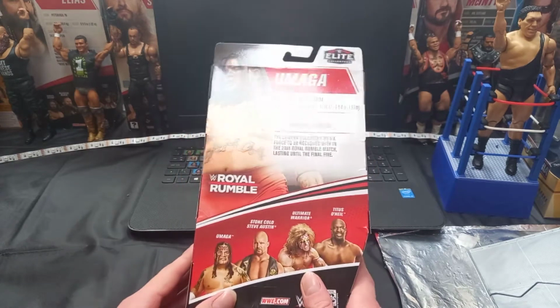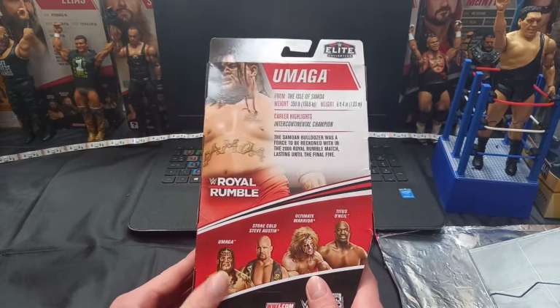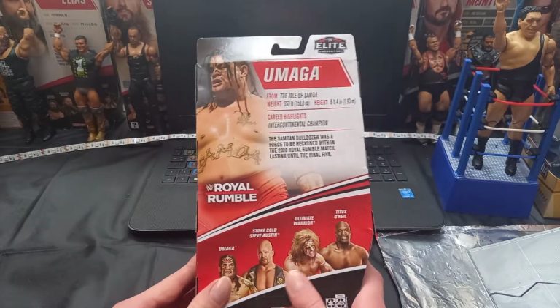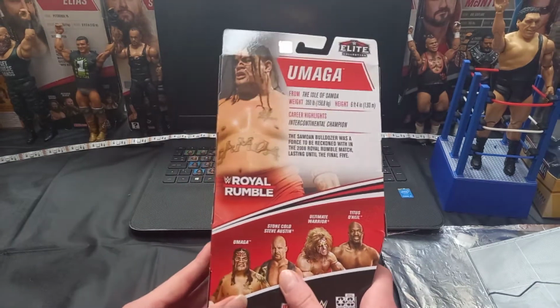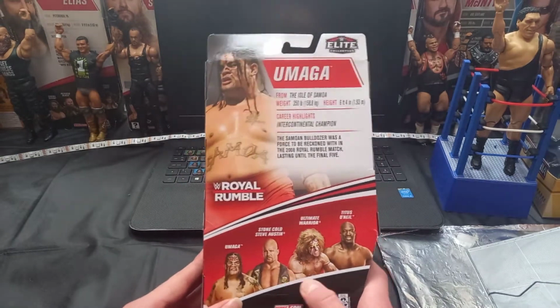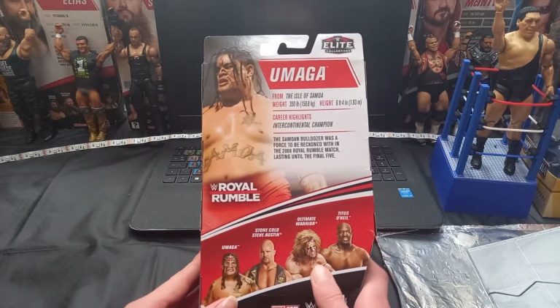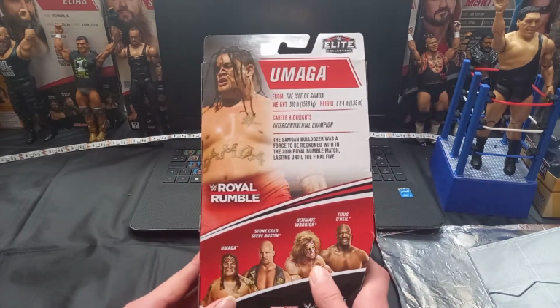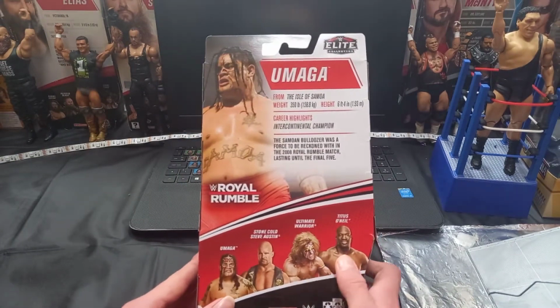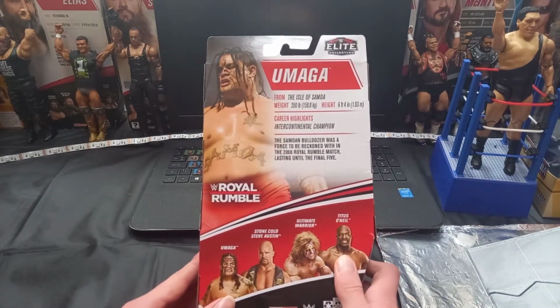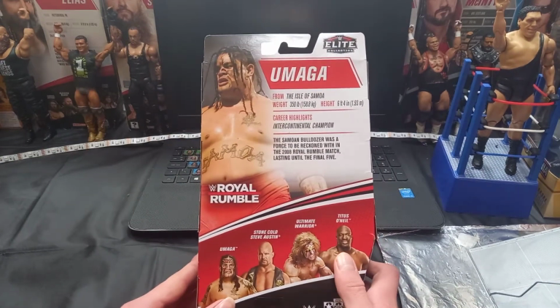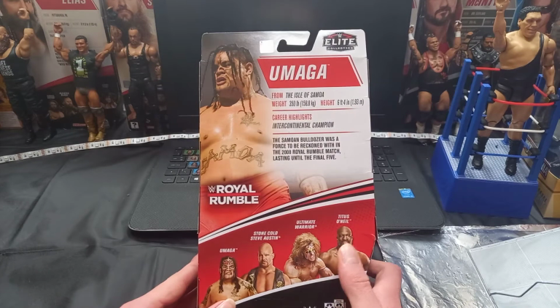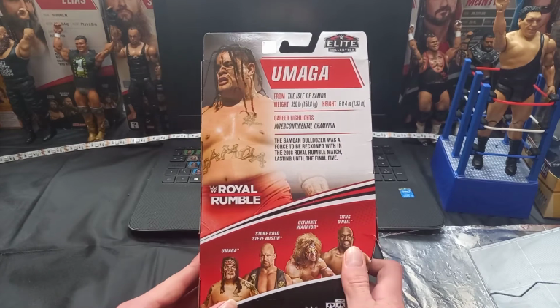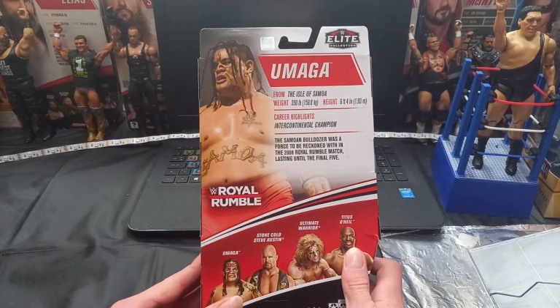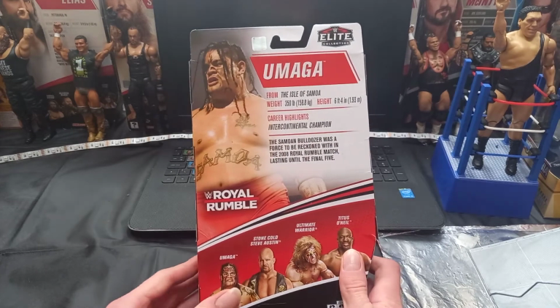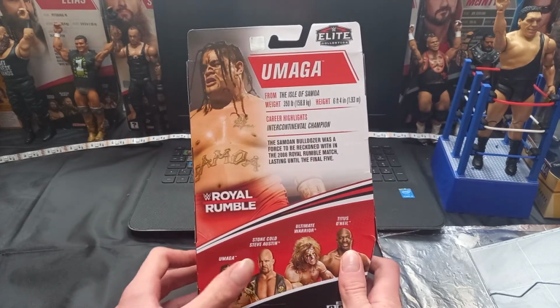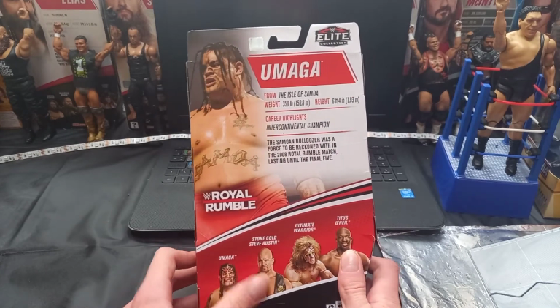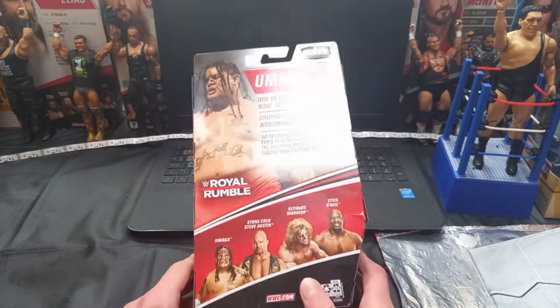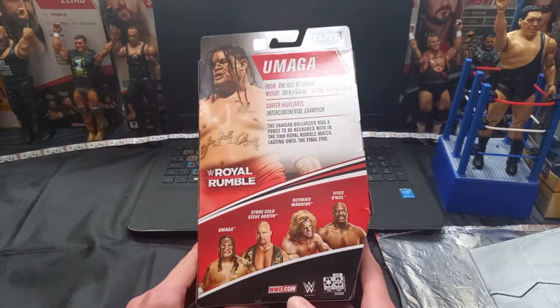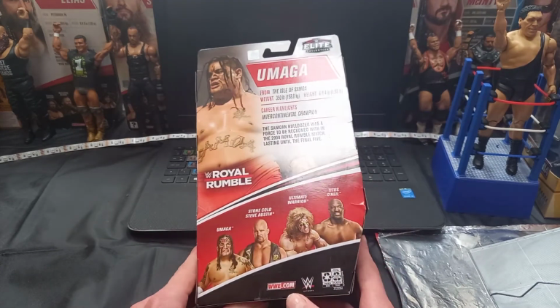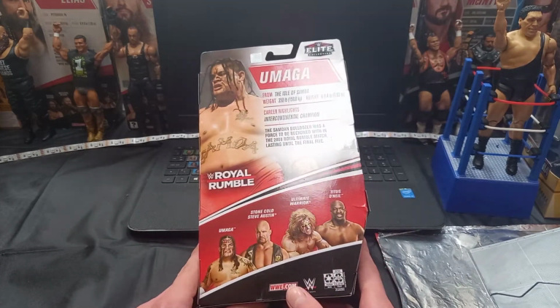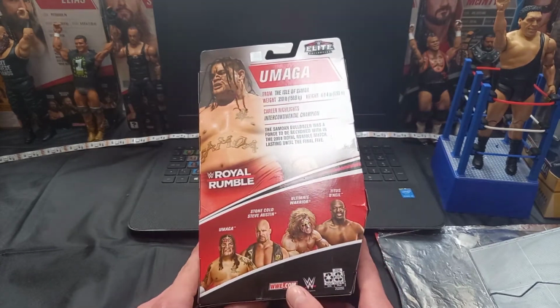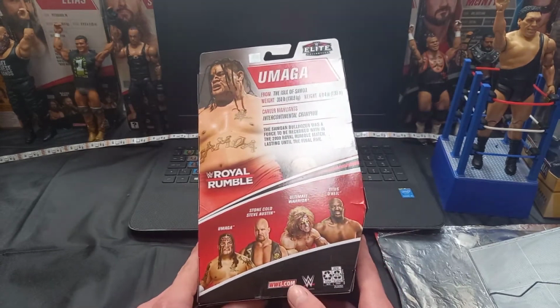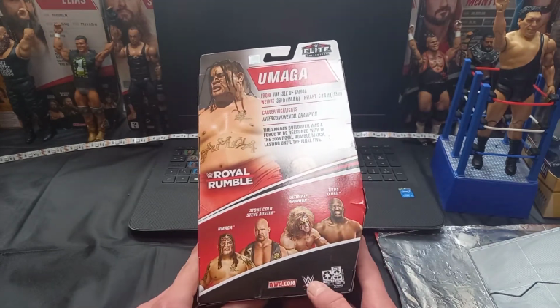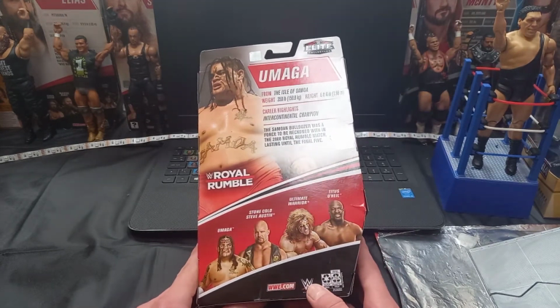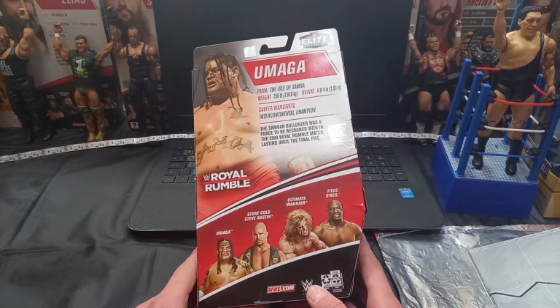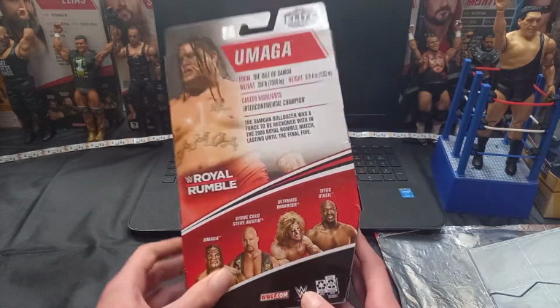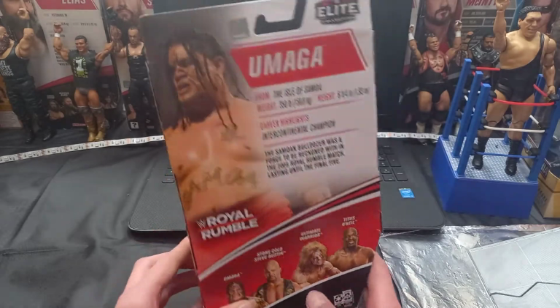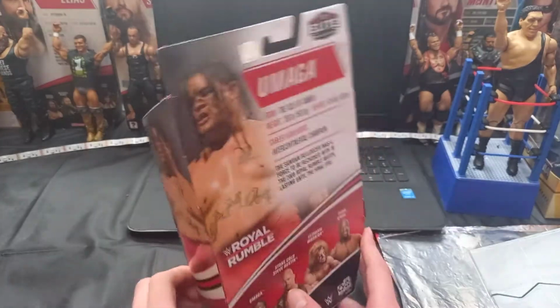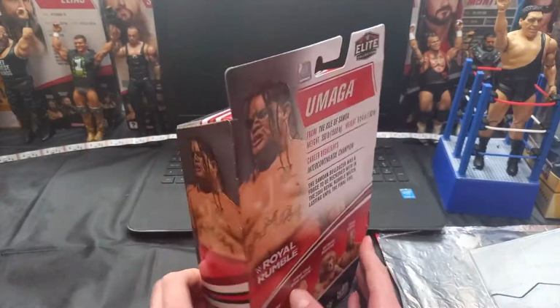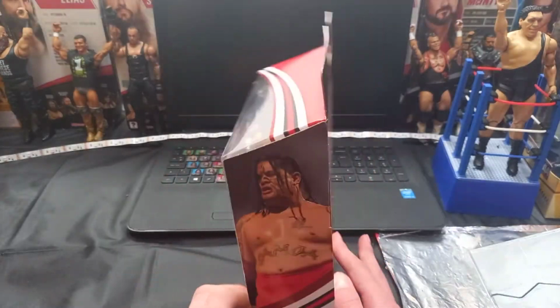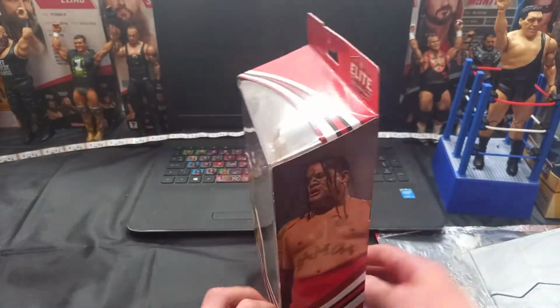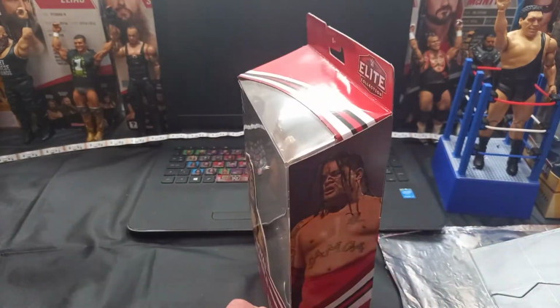Other people in the set: Umaga, Stone Cold, Ultimate Warrior, and Titus O'Neil. I will be getting Titus O'Neil and Stone Cold. And you got DotDotDot.com, the DotDot Network. Let's get this figure open and then we'll have a look at it guys.